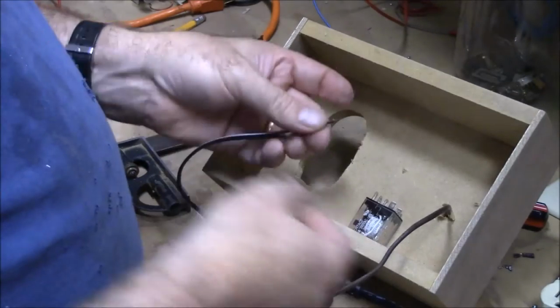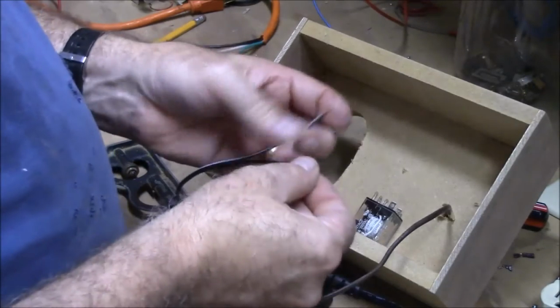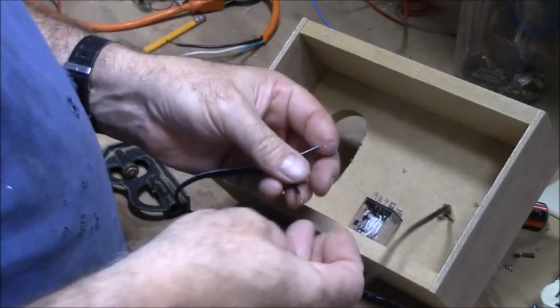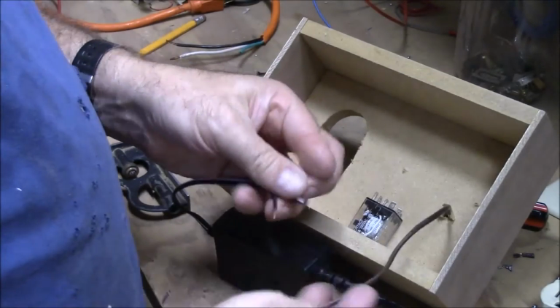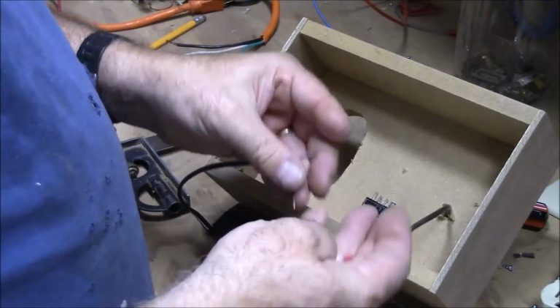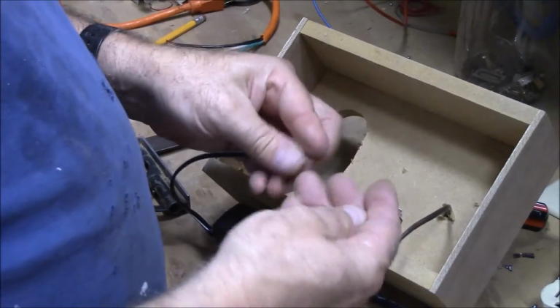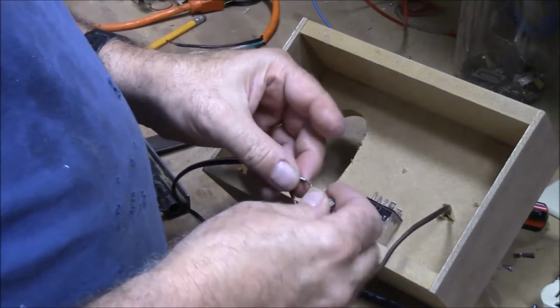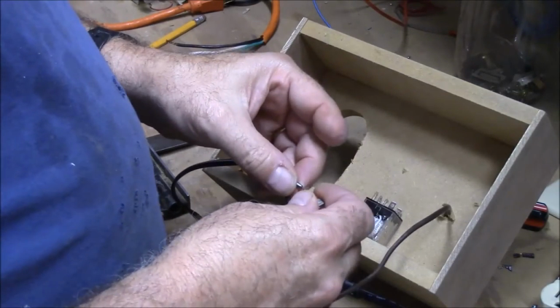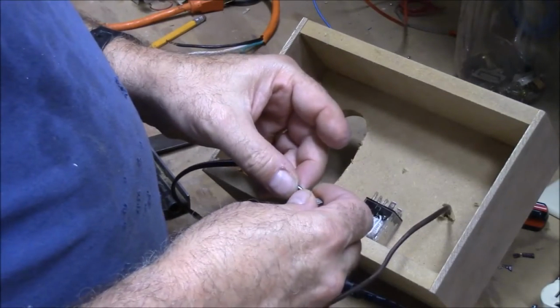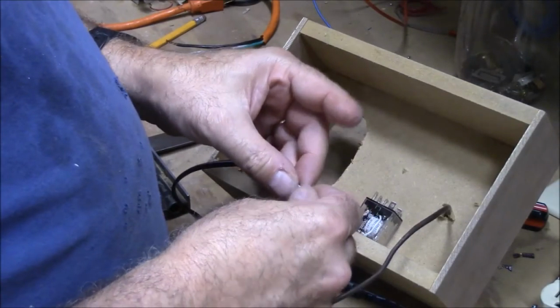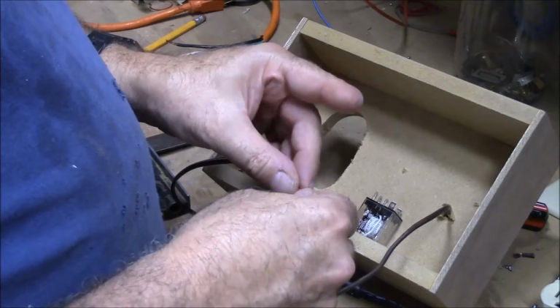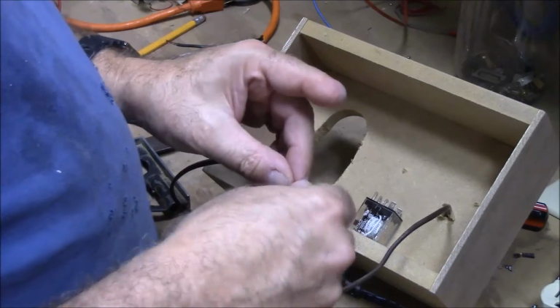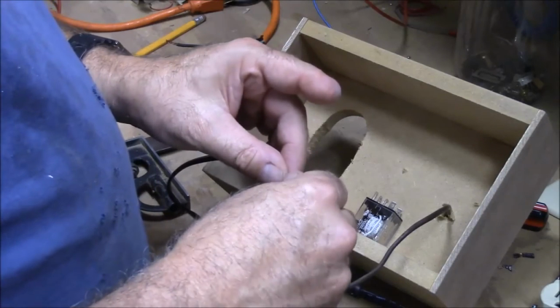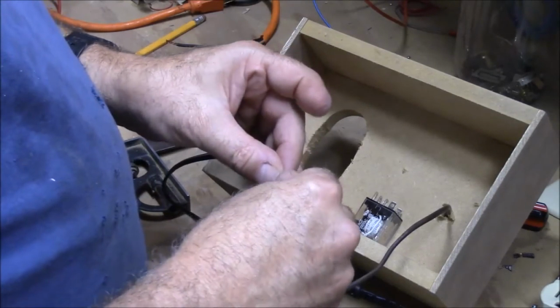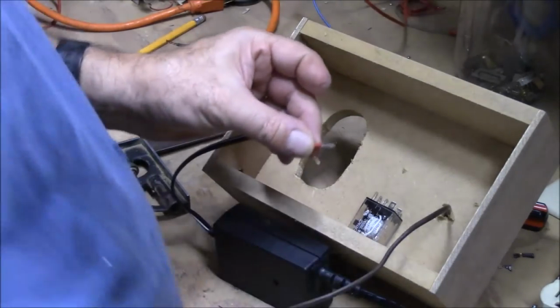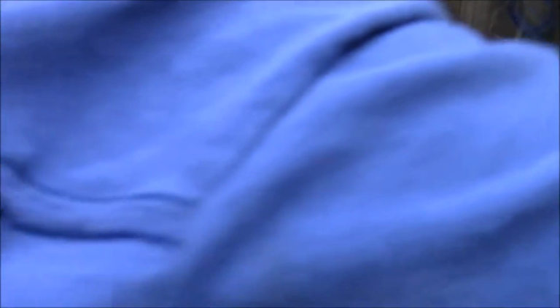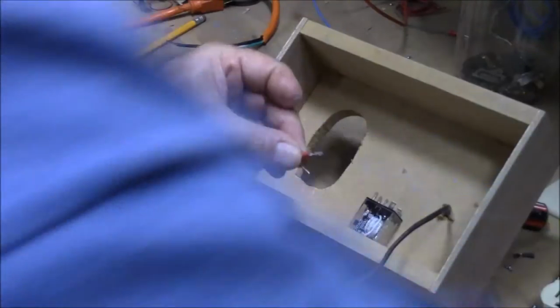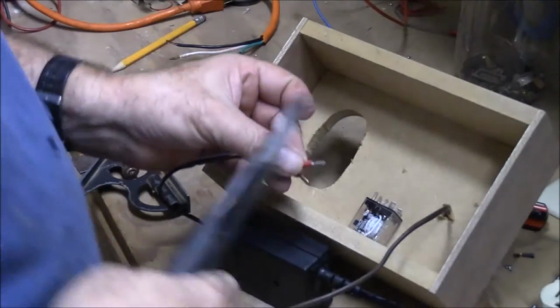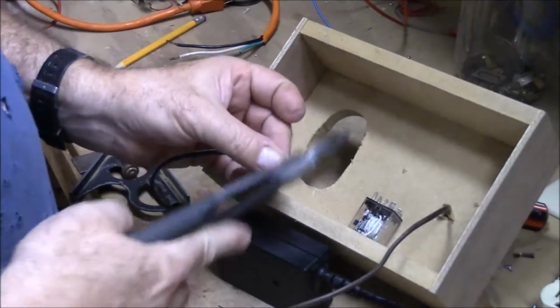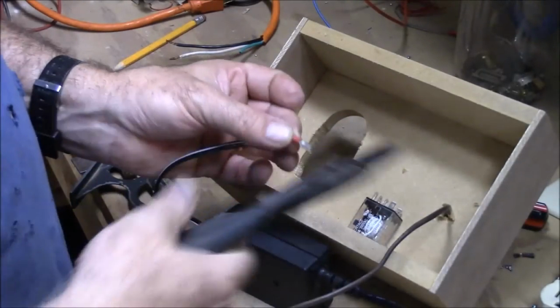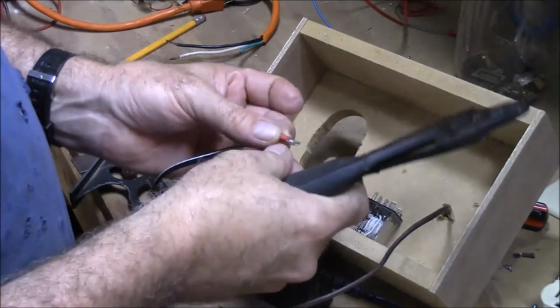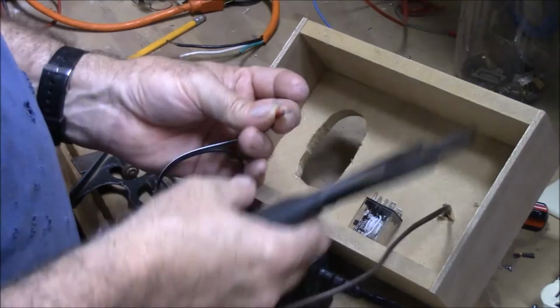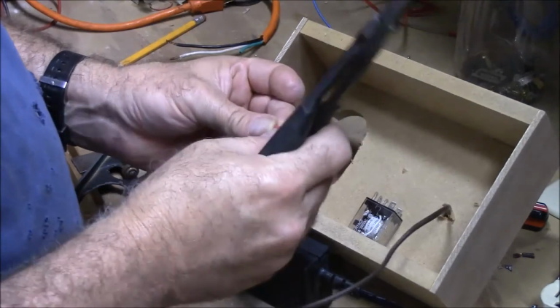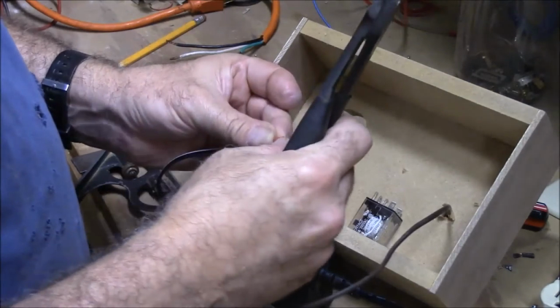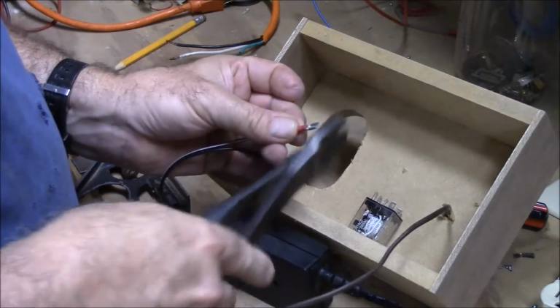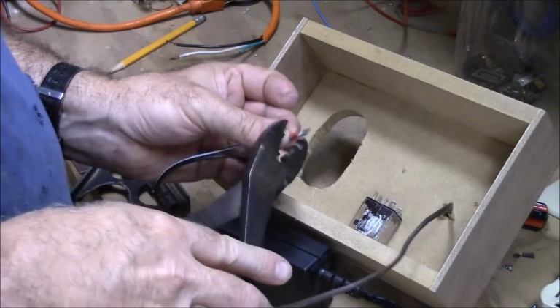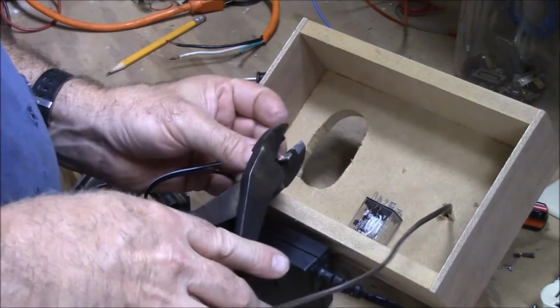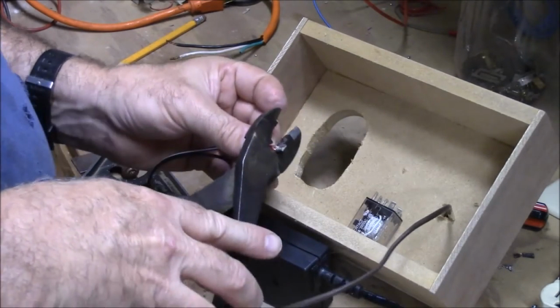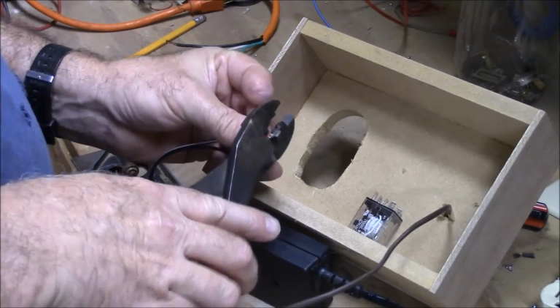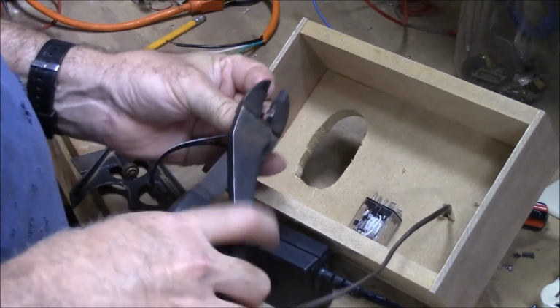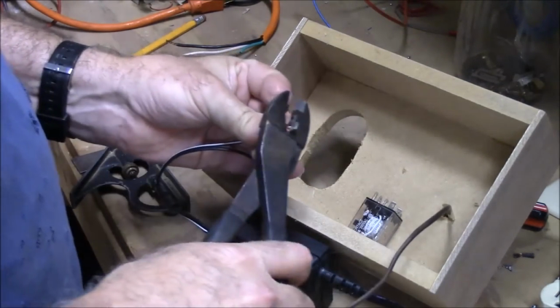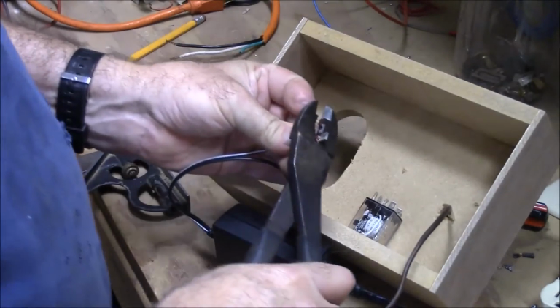I'm going to crimp an end on here. I could solder these on to my relay, but I'd rather do this.